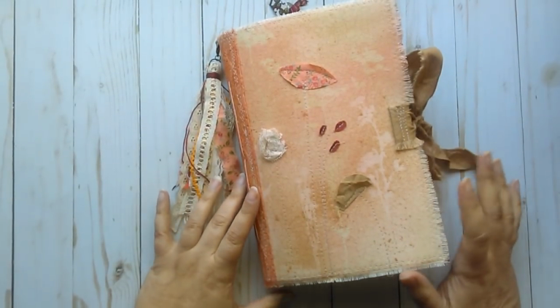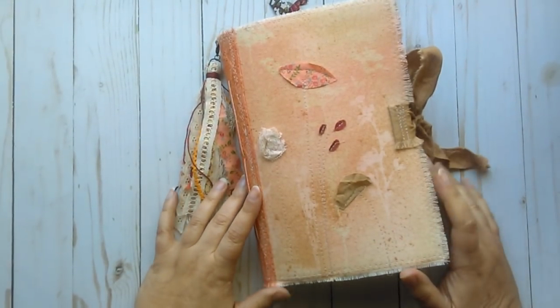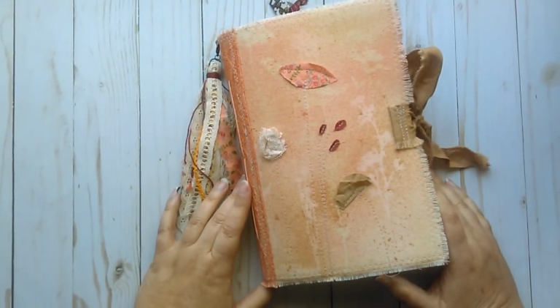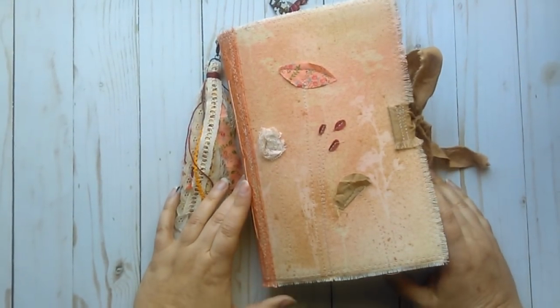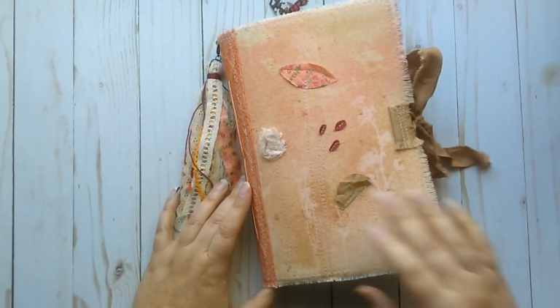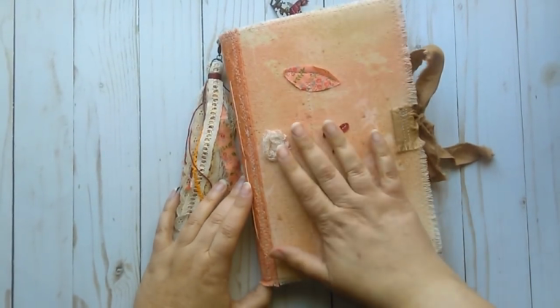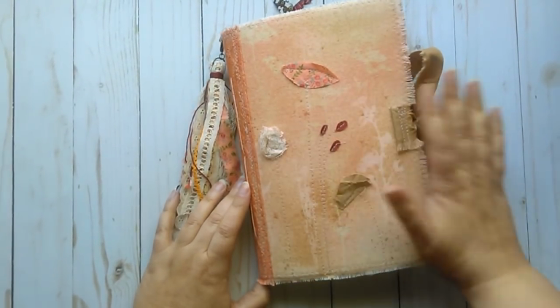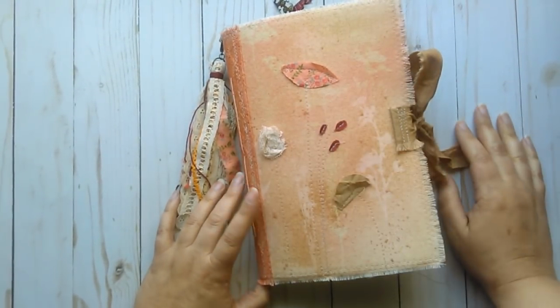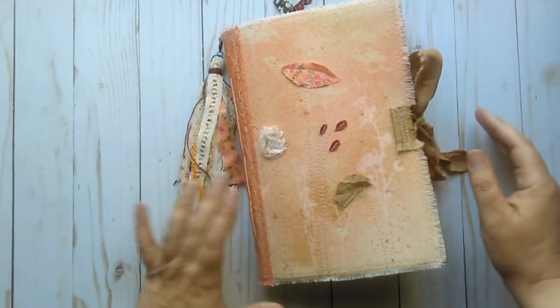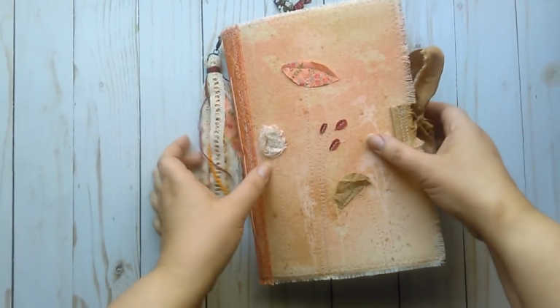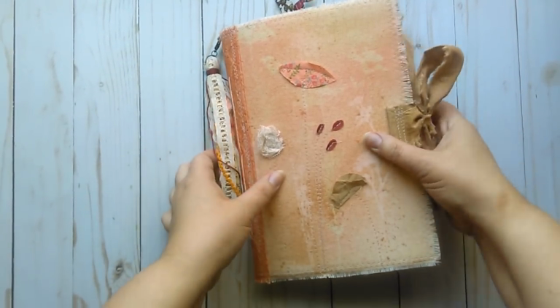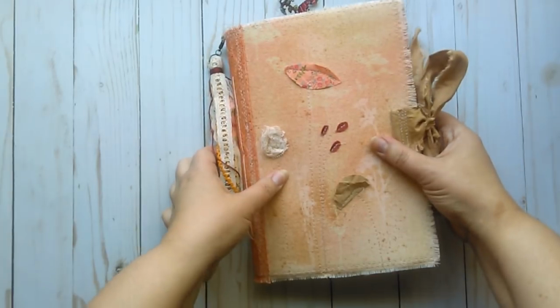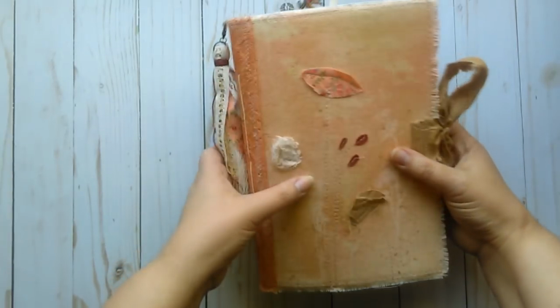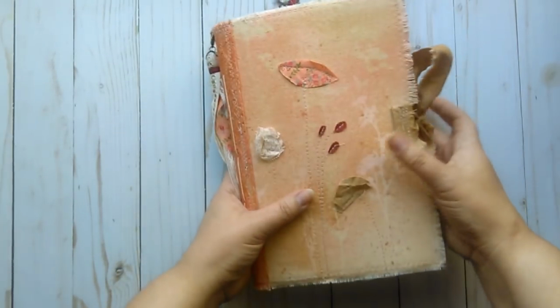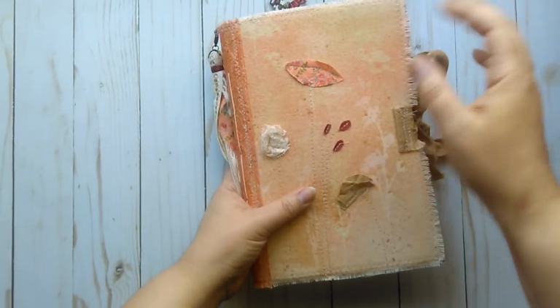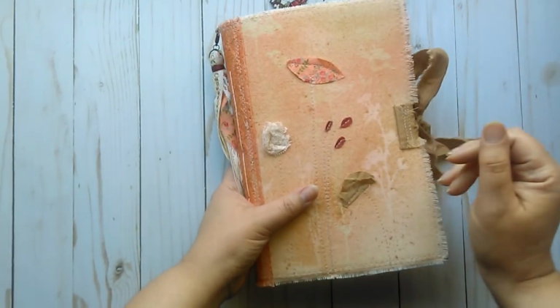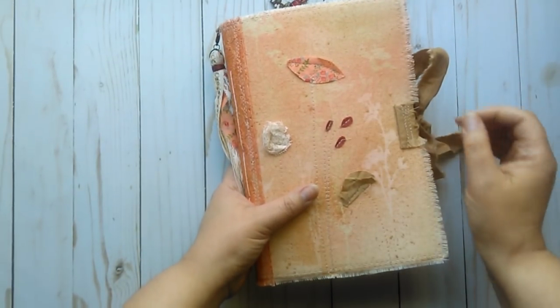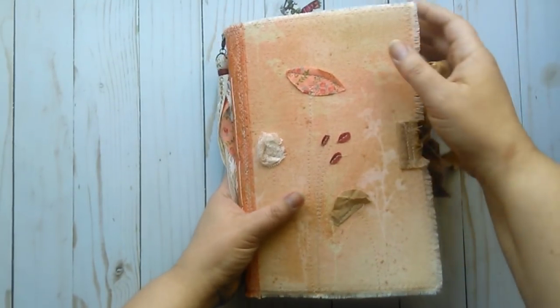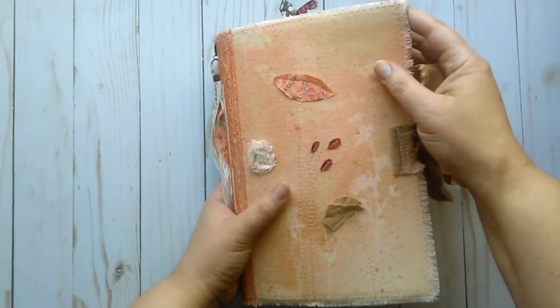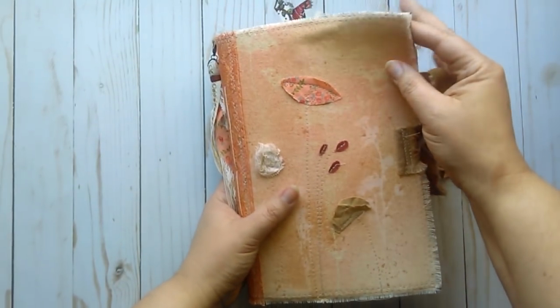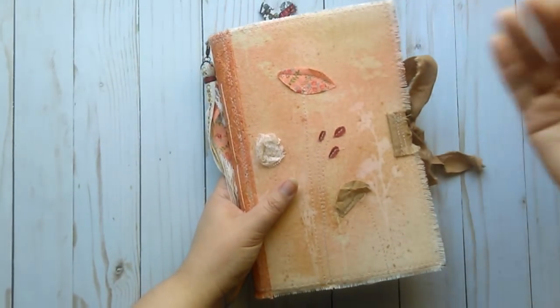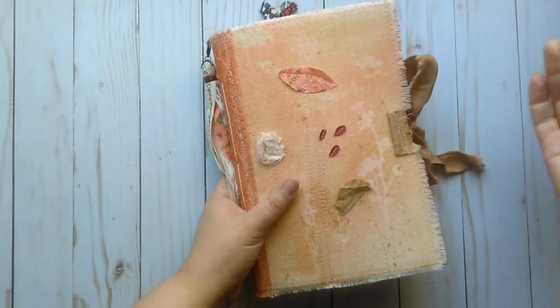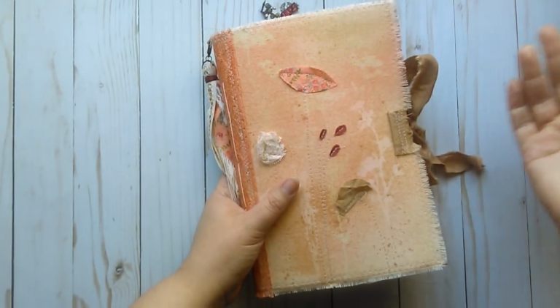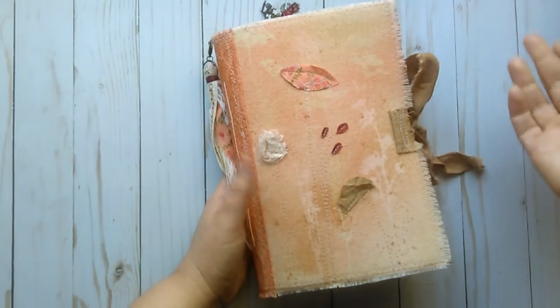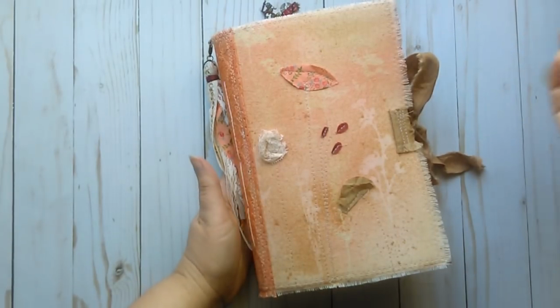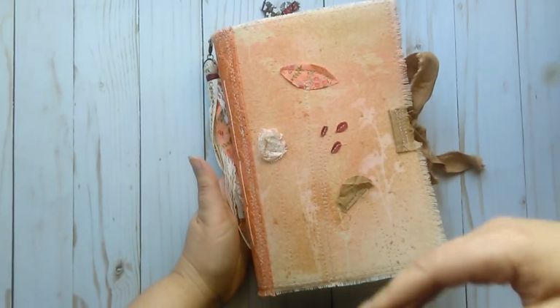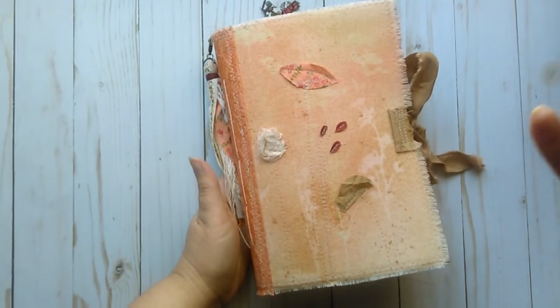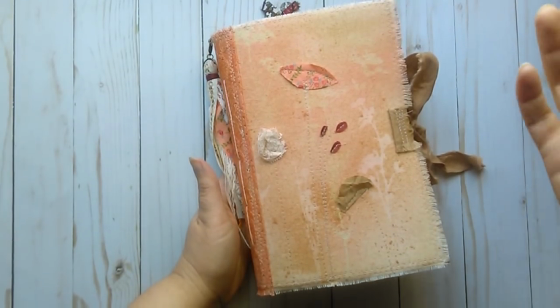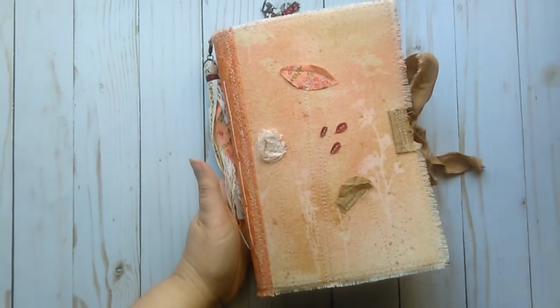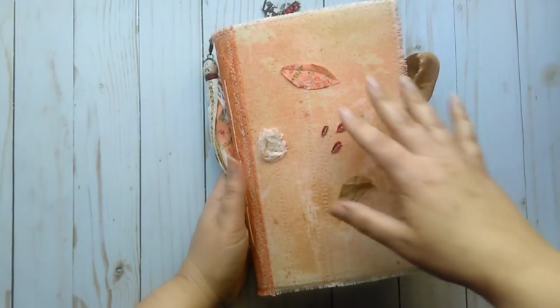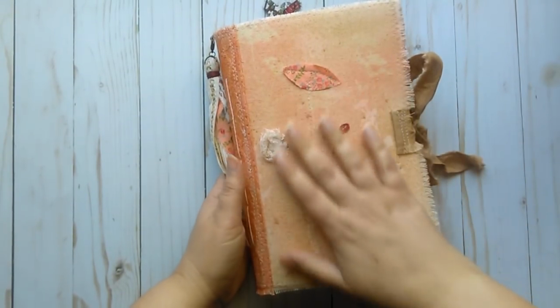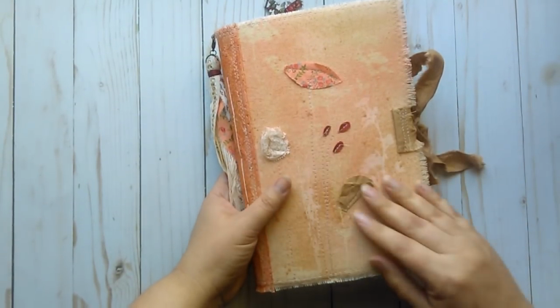Hello everyone, it's Marcia from Then and There. I have another journal I wanted to share with you guys today. This one is called Wildflowers. It has a wildflower theme, with wildflowers throughout as well as on the cover.